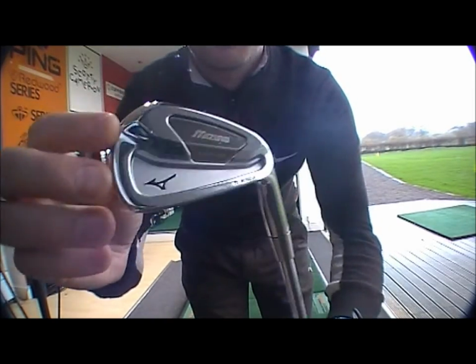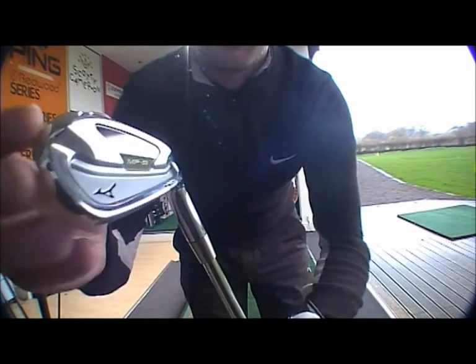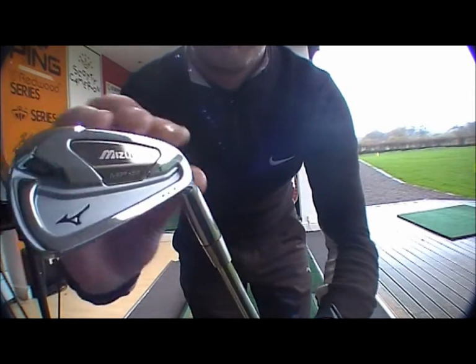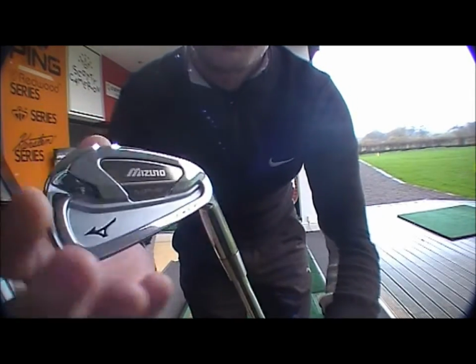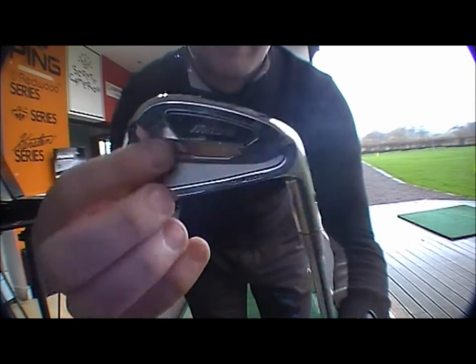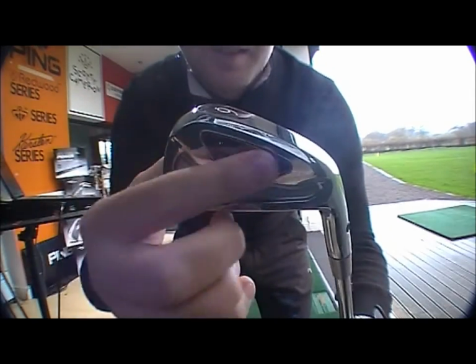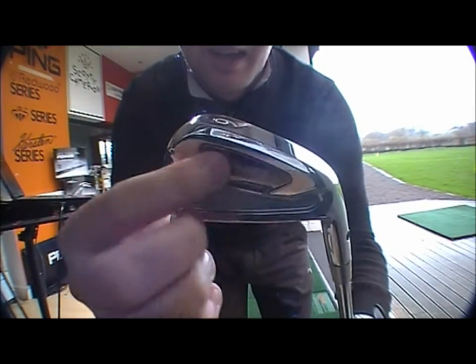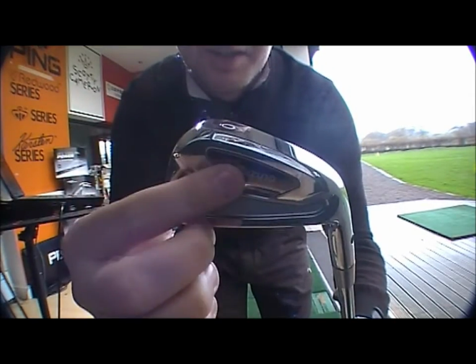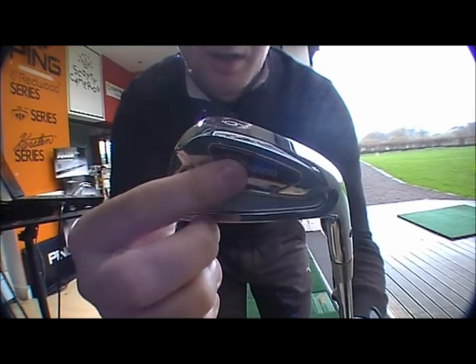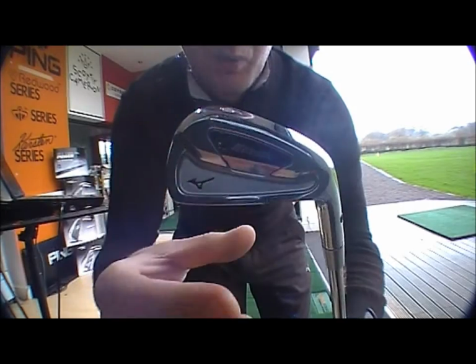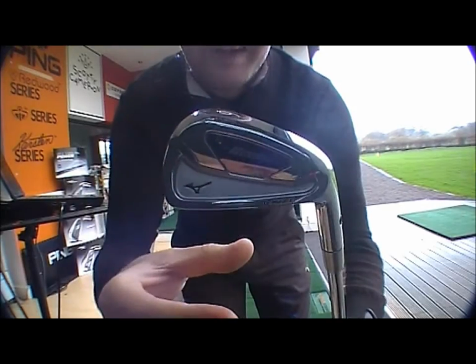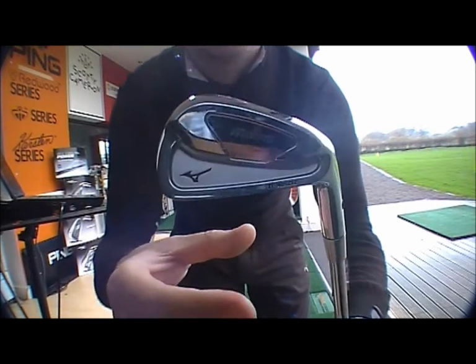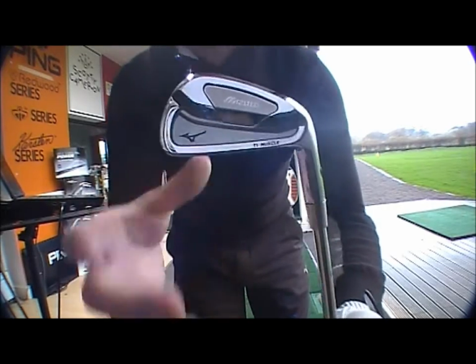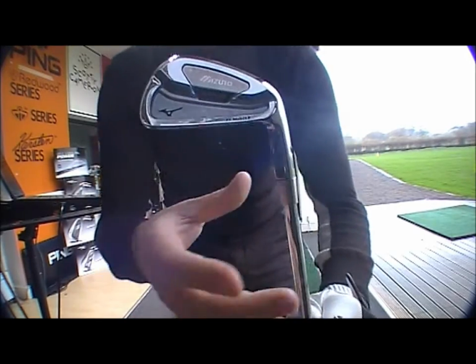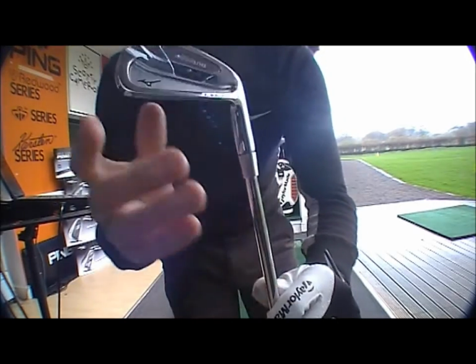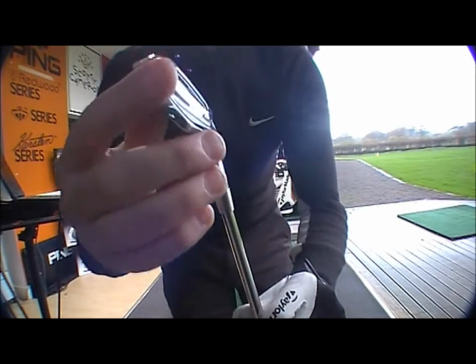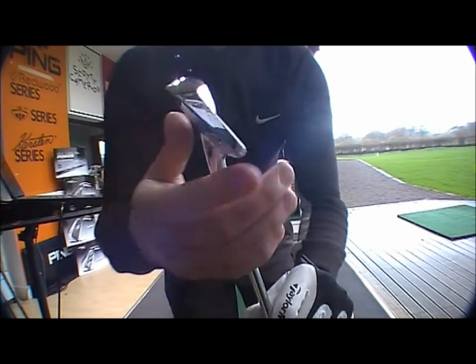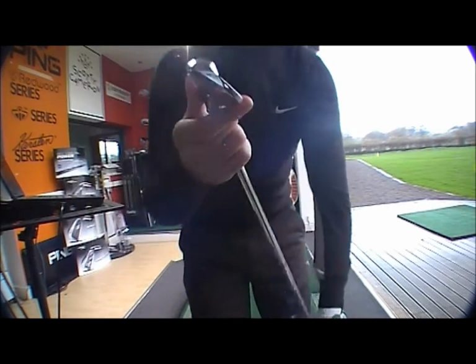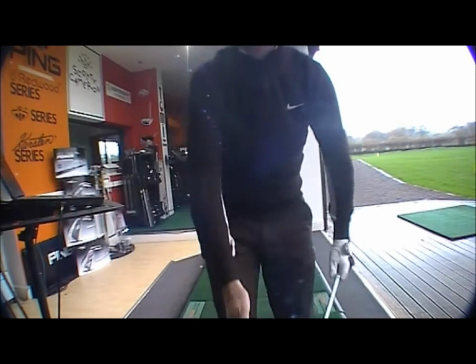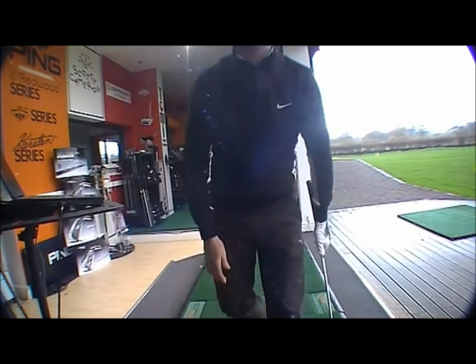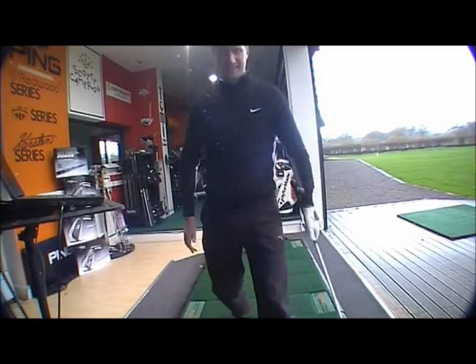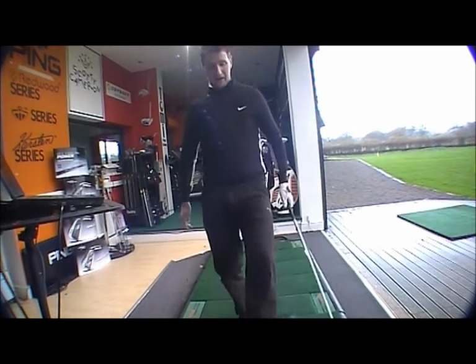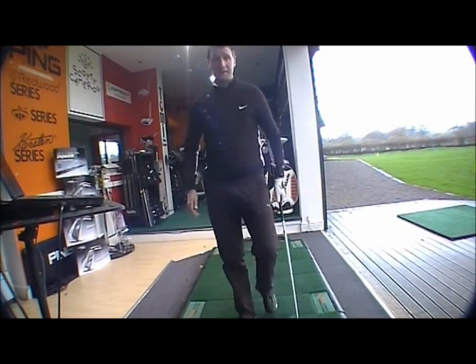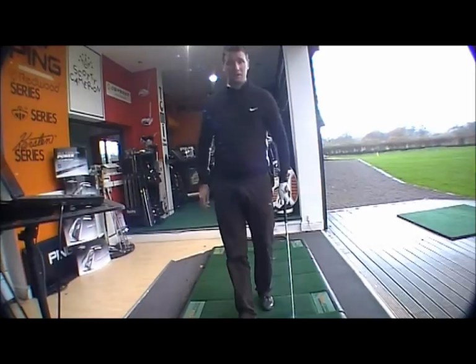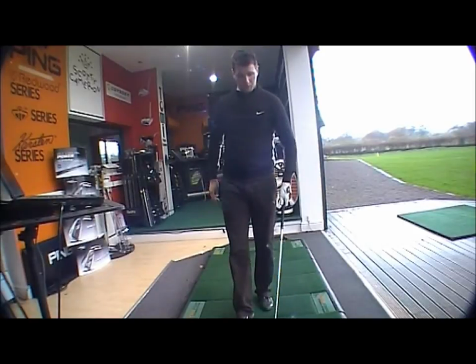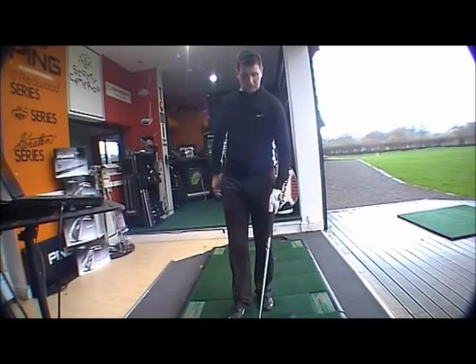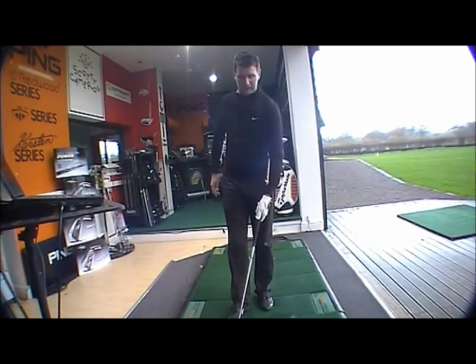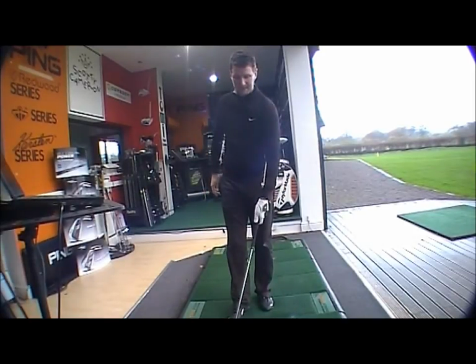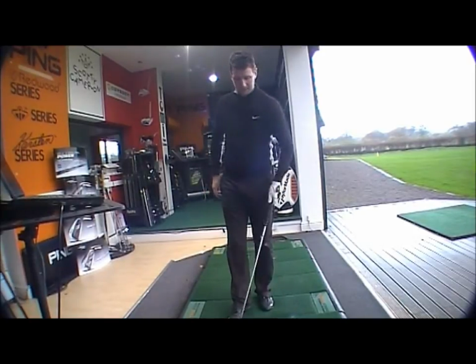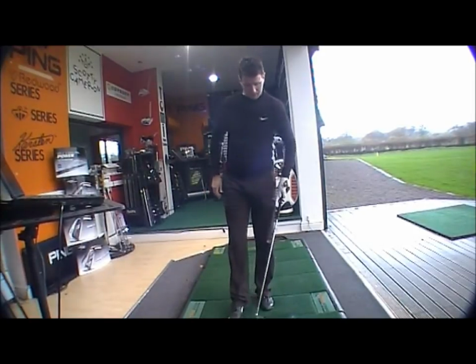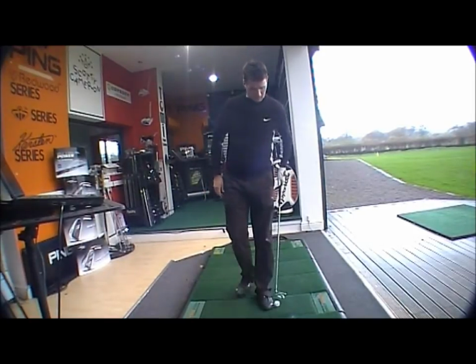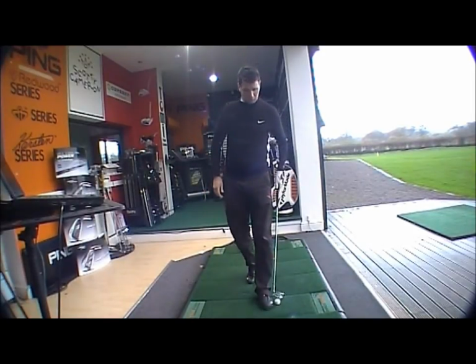So it's got the forged head with the titanium insert, and what that does is give you the forgiveness of a cavity back iron with the playability of forged.